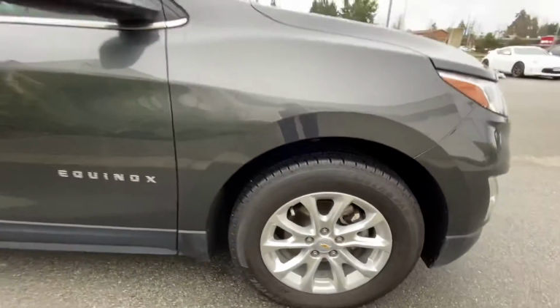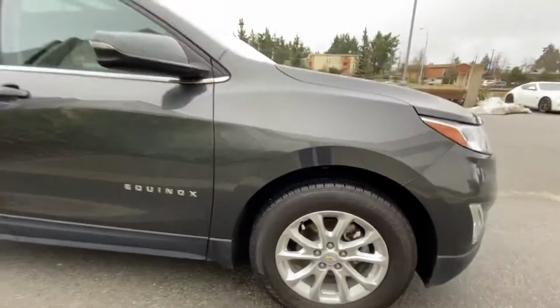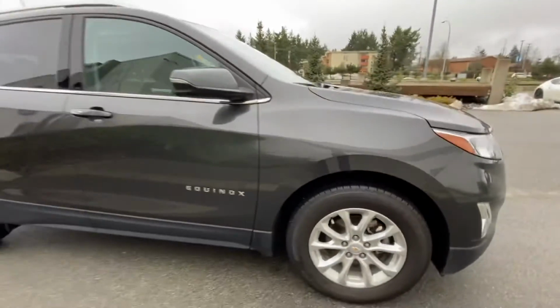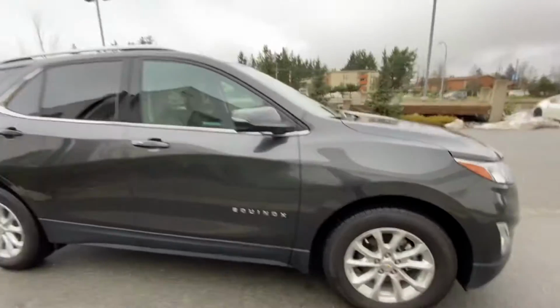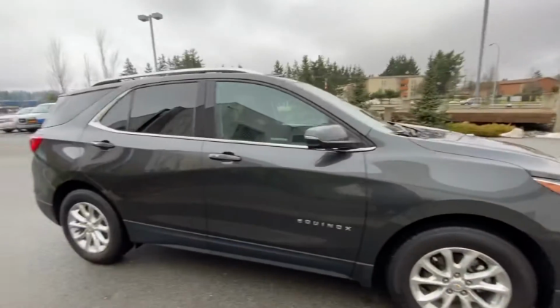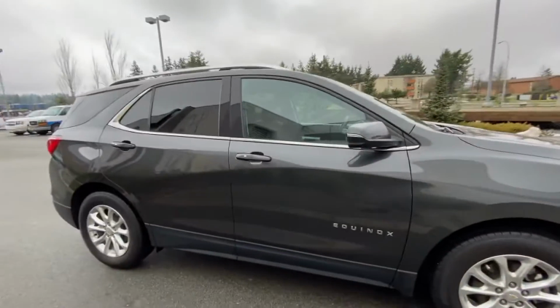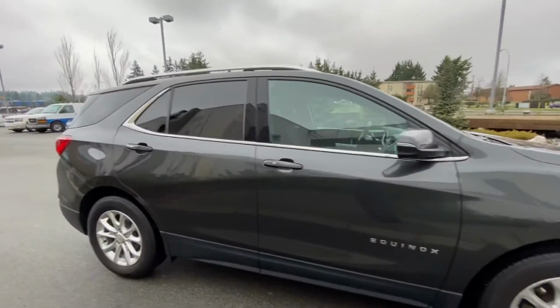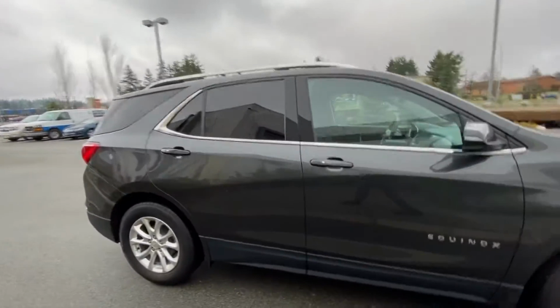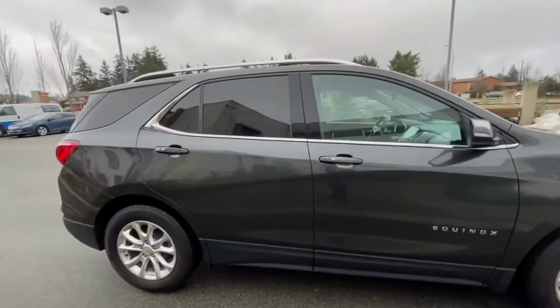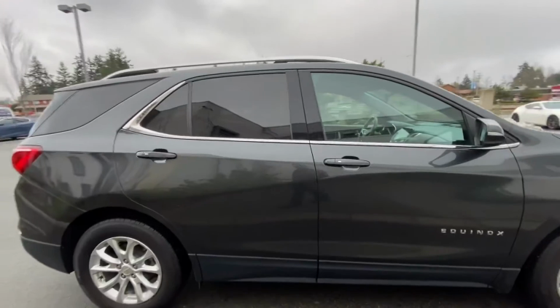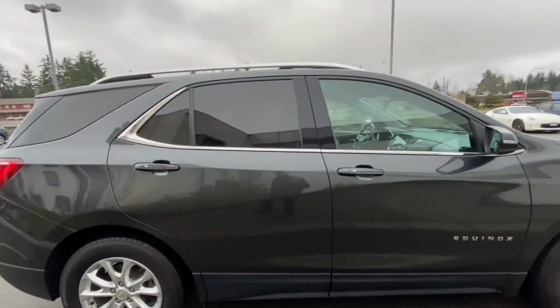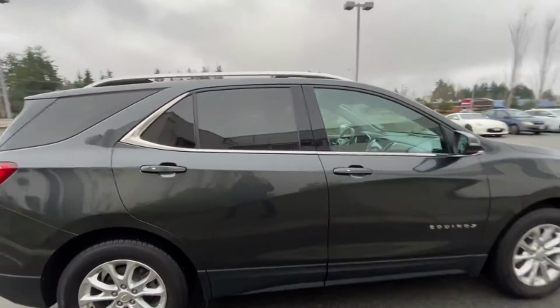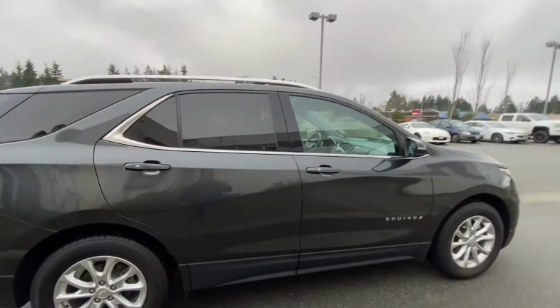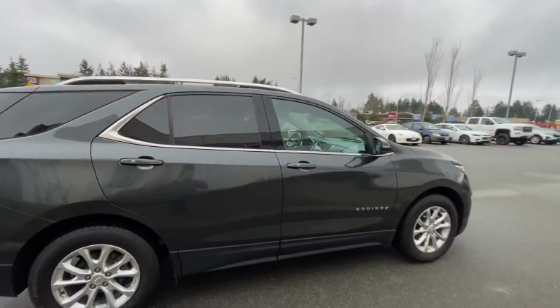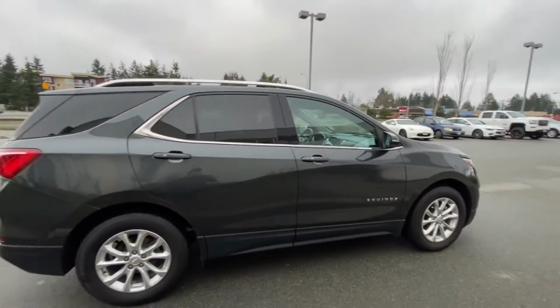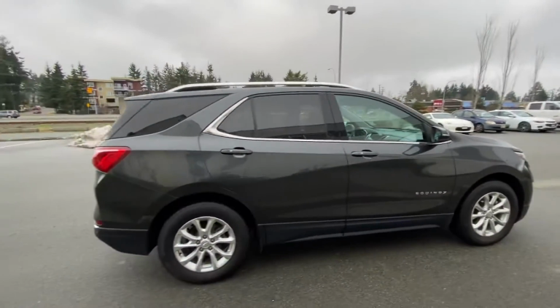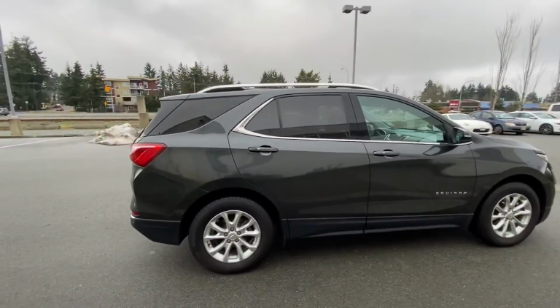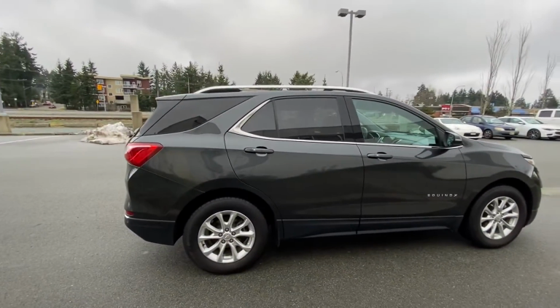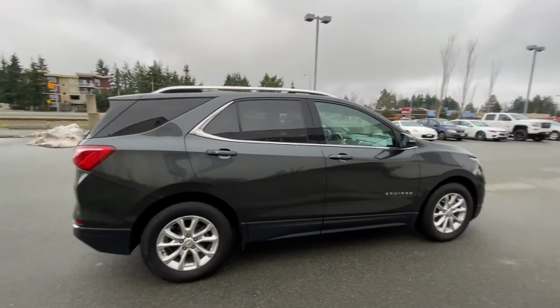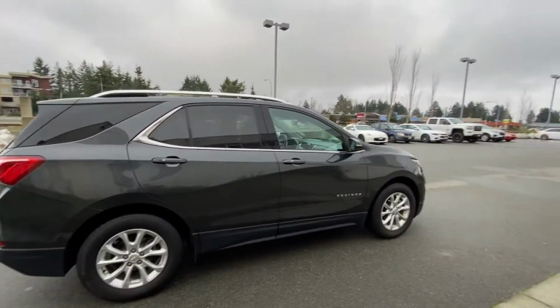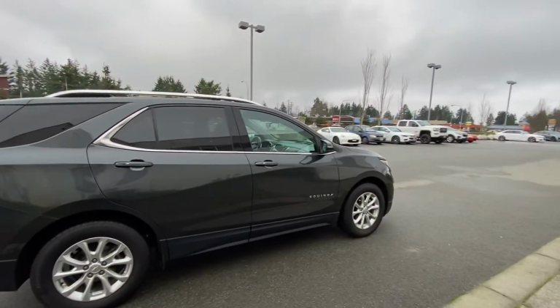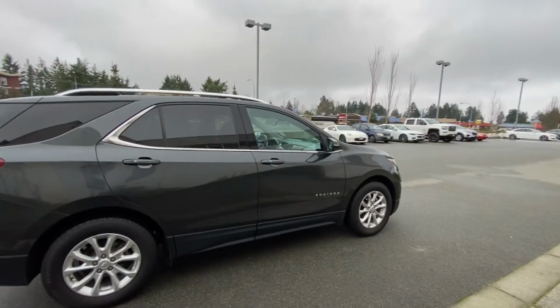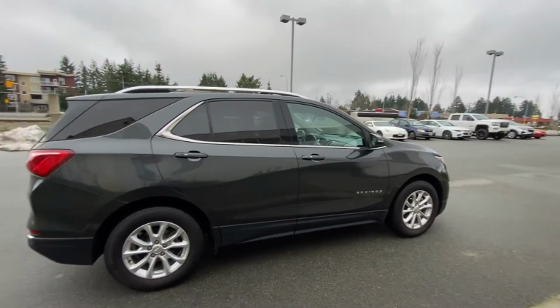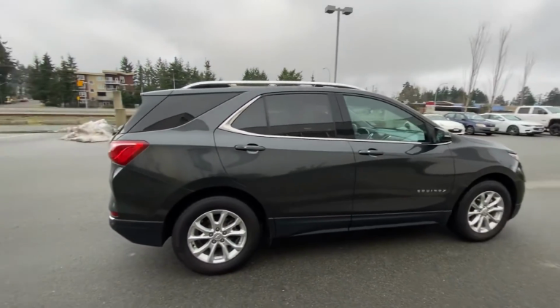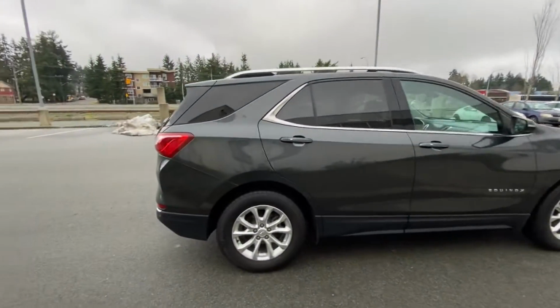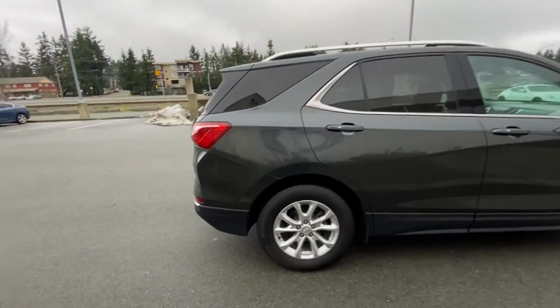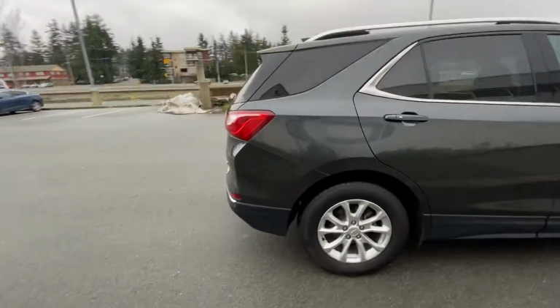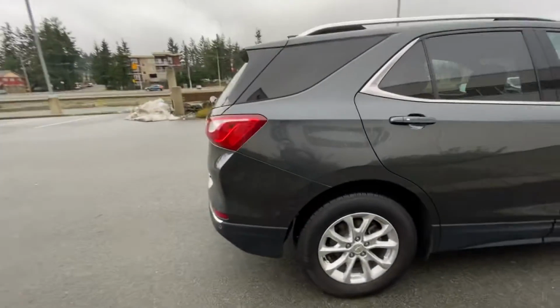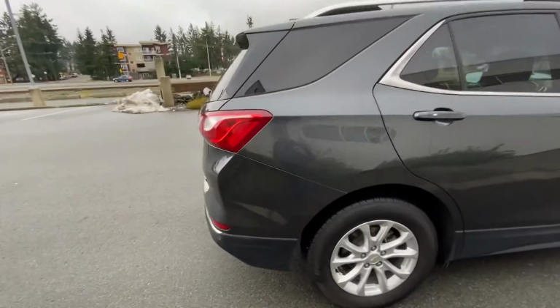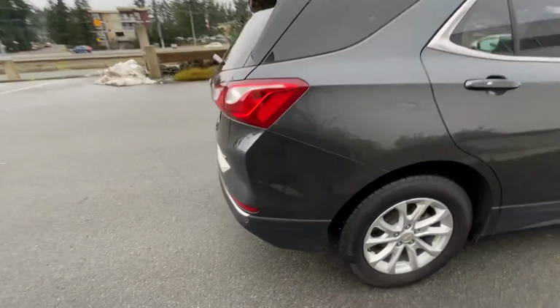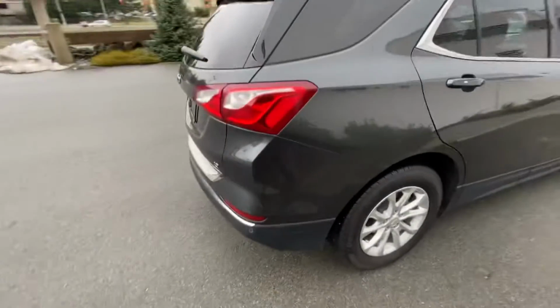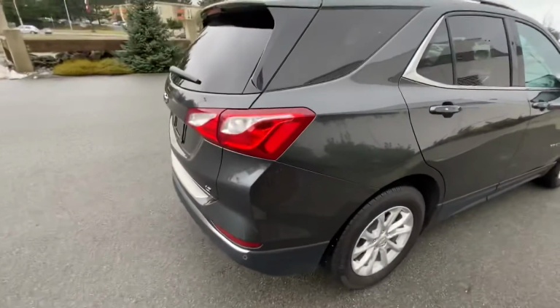All of our used vehicles come with a full 180-point inspection done by certified GM technicians, to ensure that you're going to have no upcoming repairs needed down the road and that the vehicle is safe to drive.